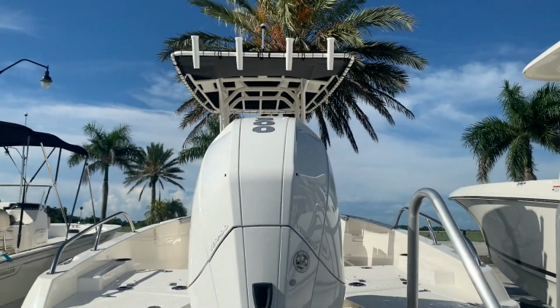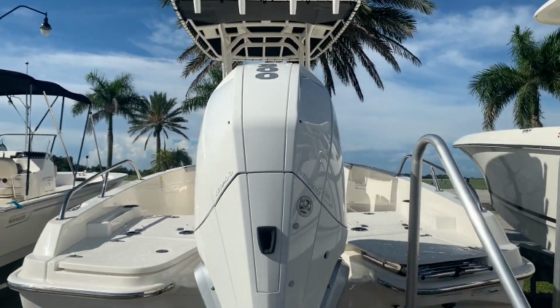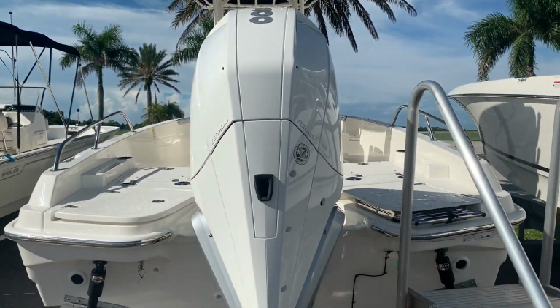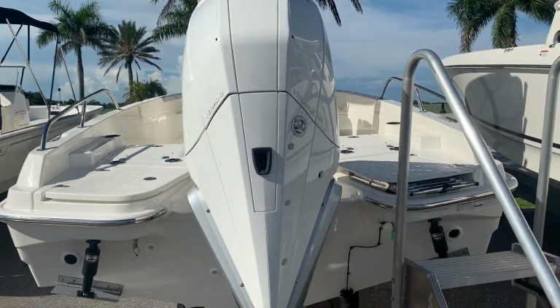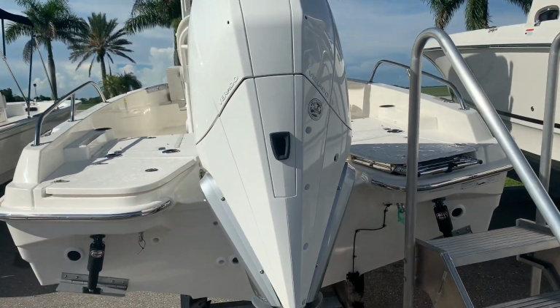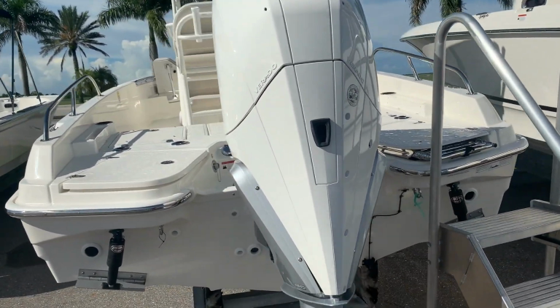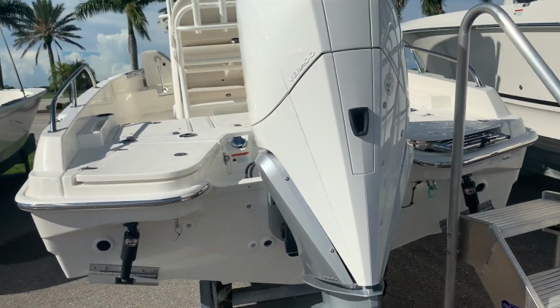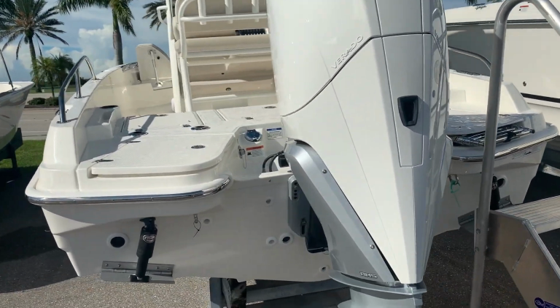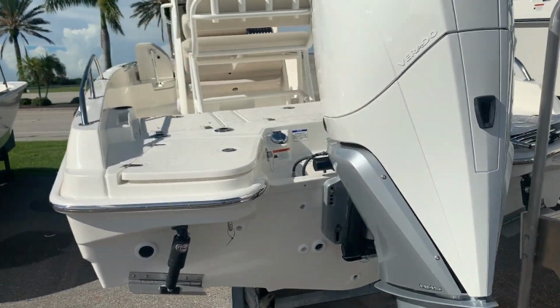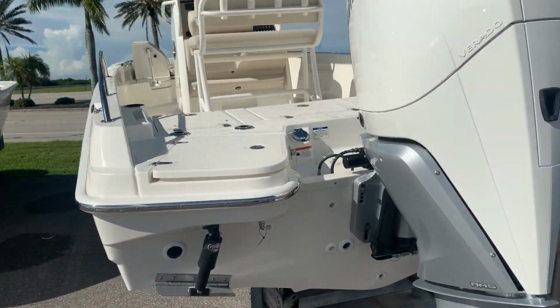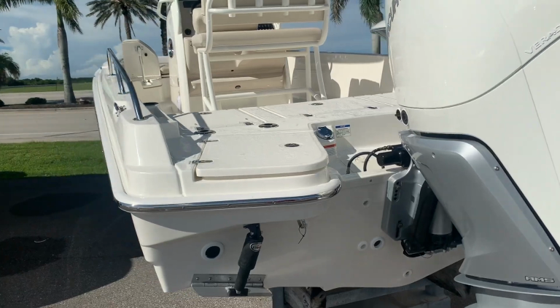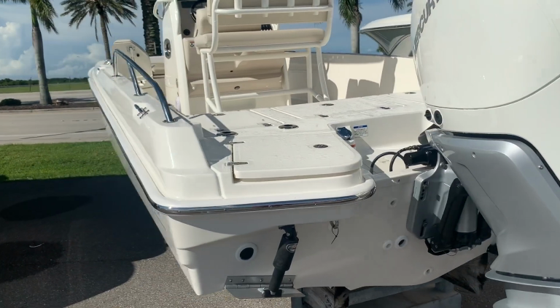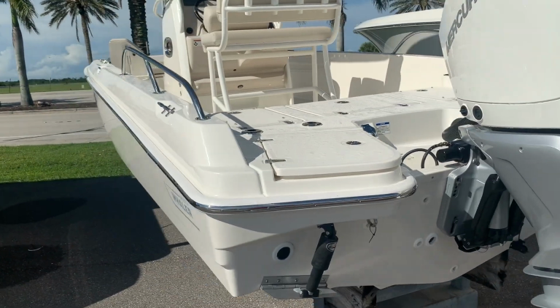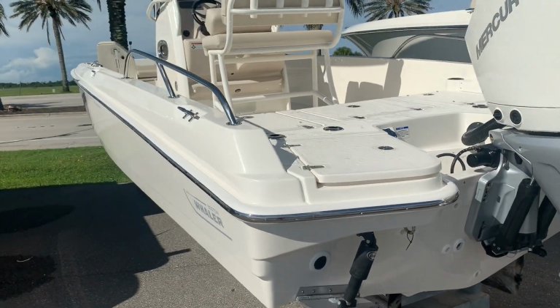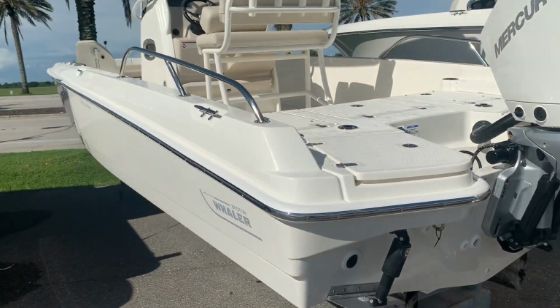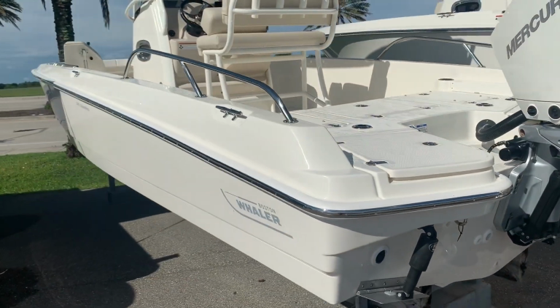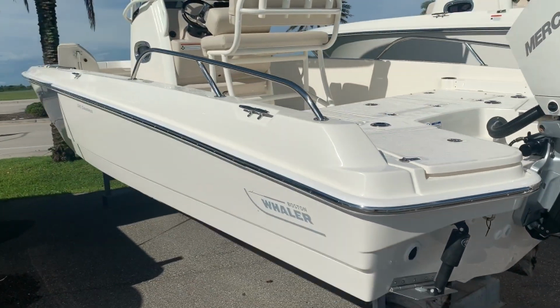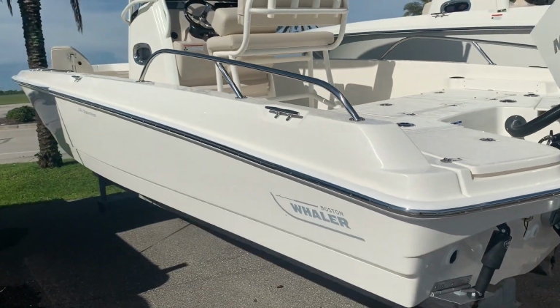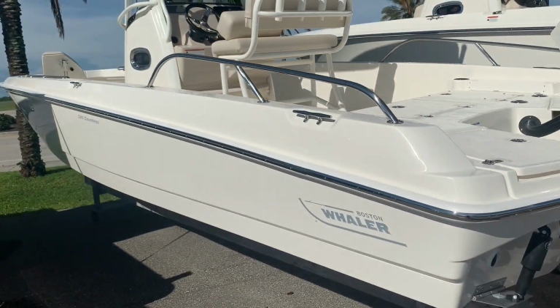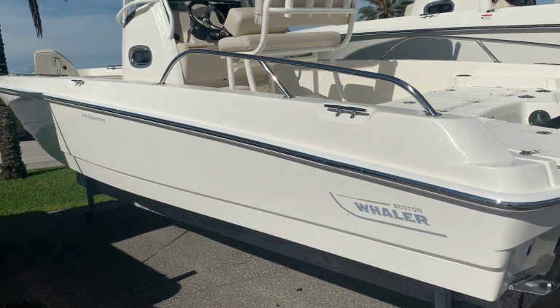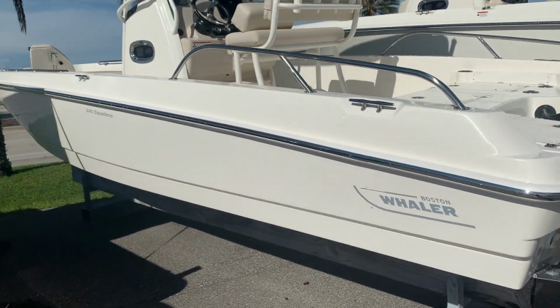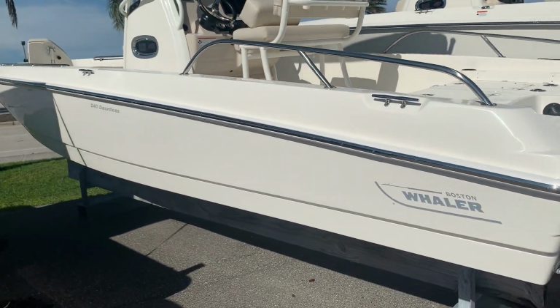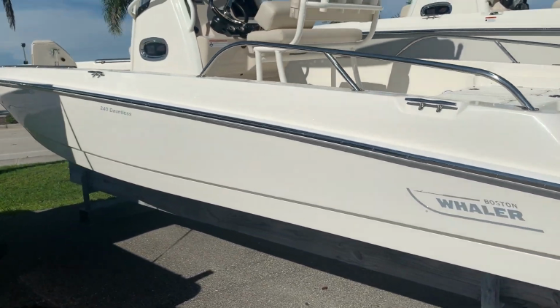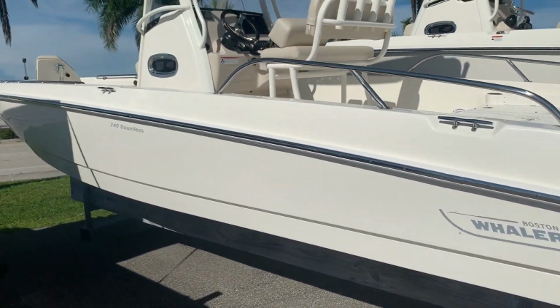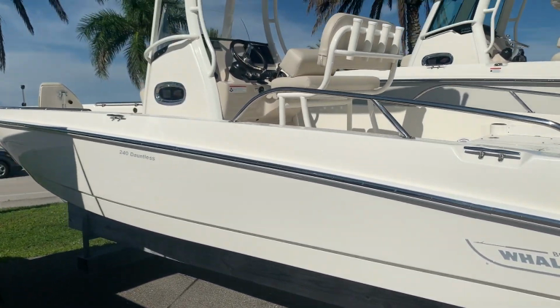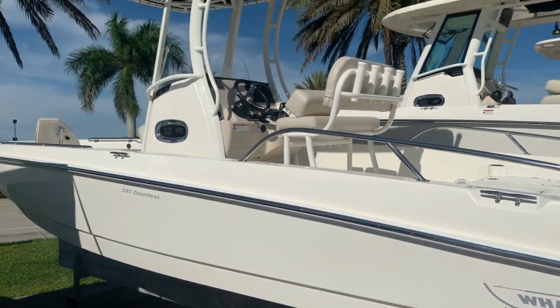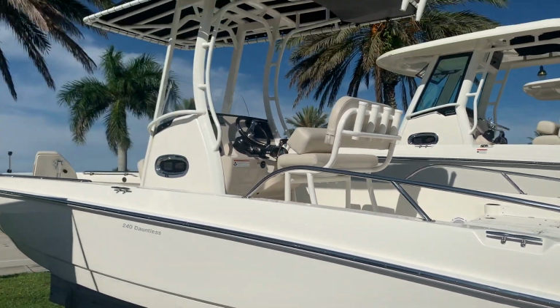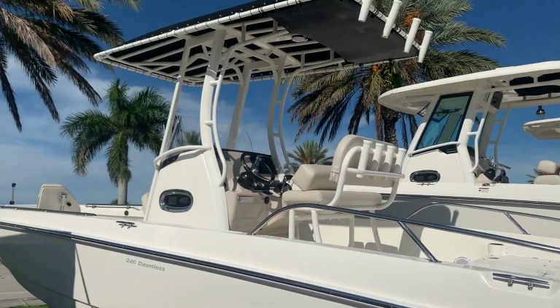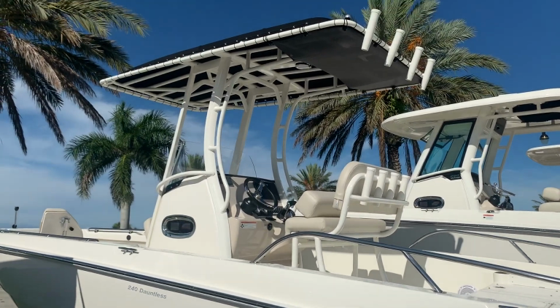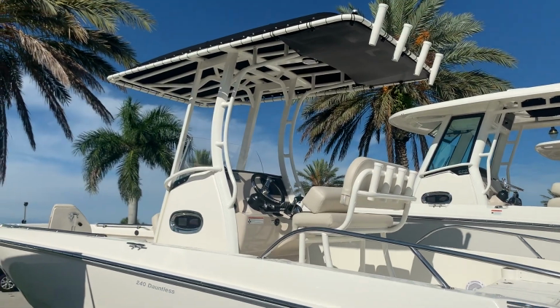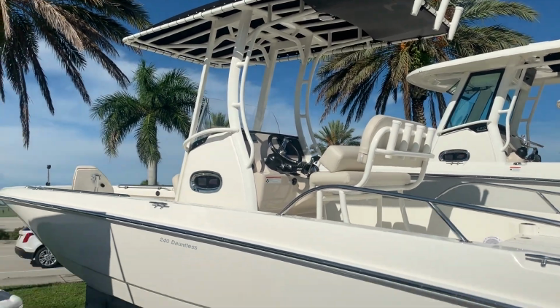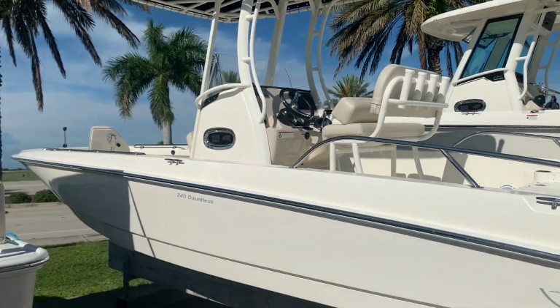This is a great boat for the backcountry, relatively shallow draft, but on a nice day if you want to run 15, 20, 30 miles offshore, it's a very capable boat.